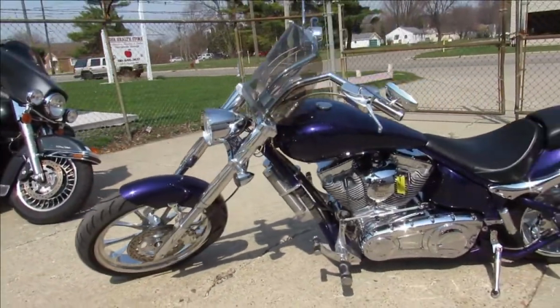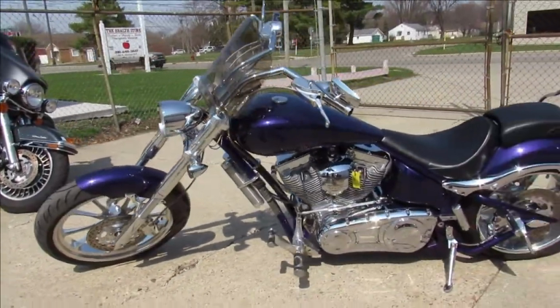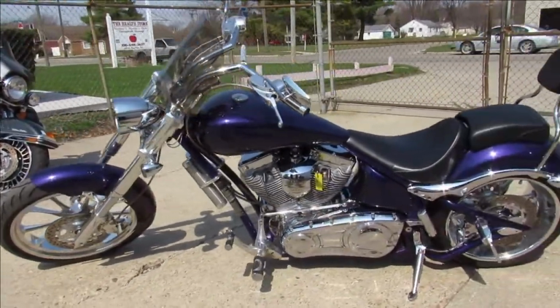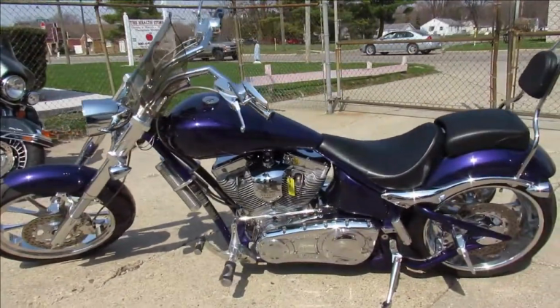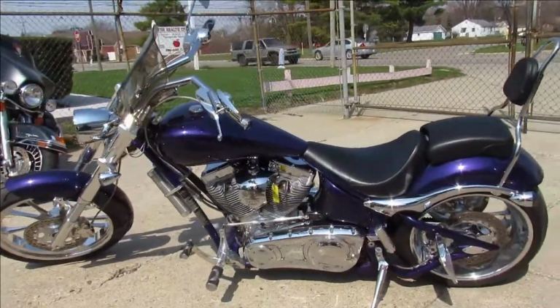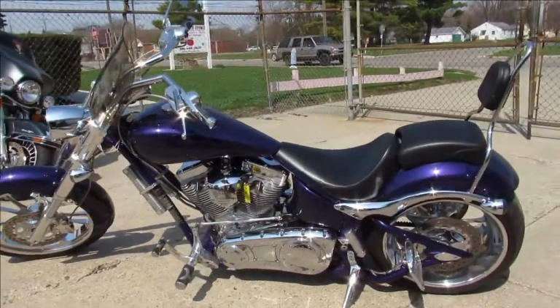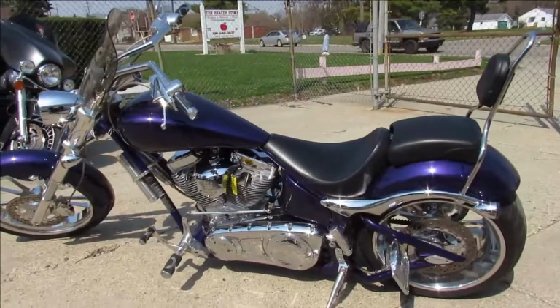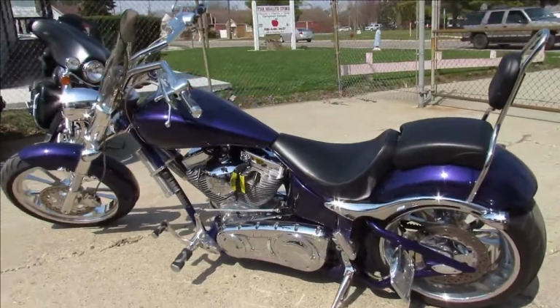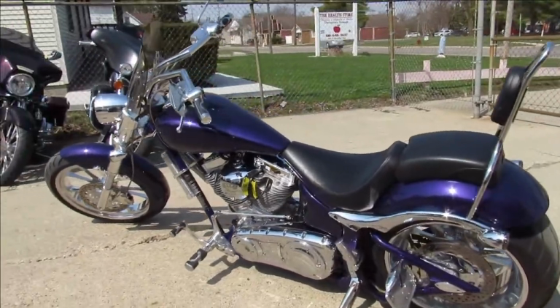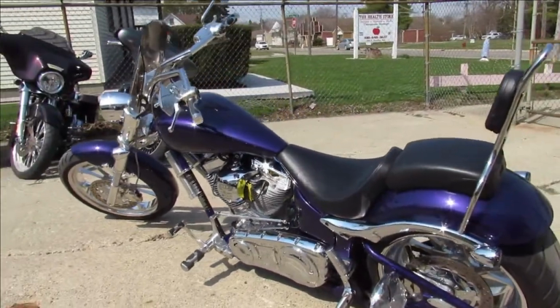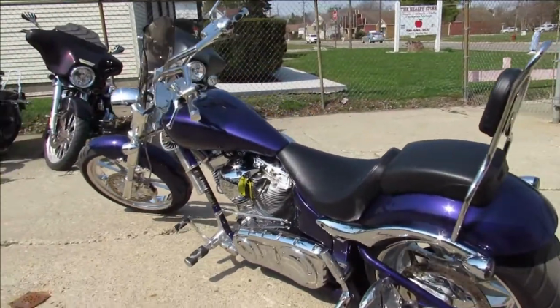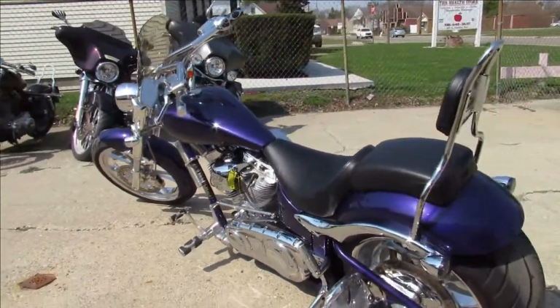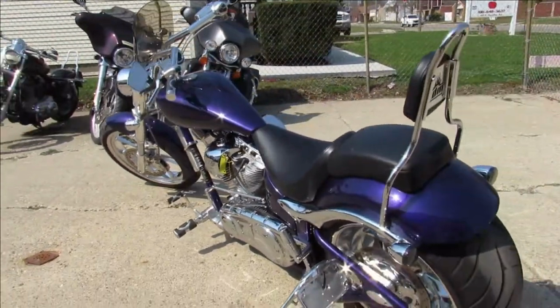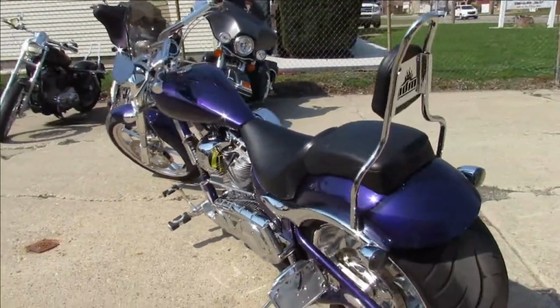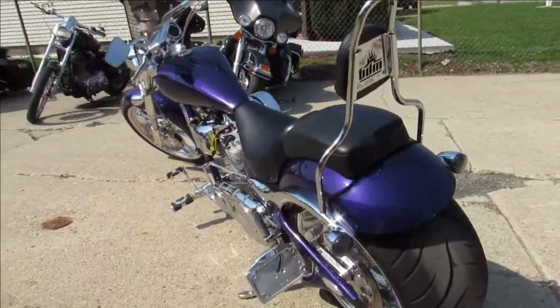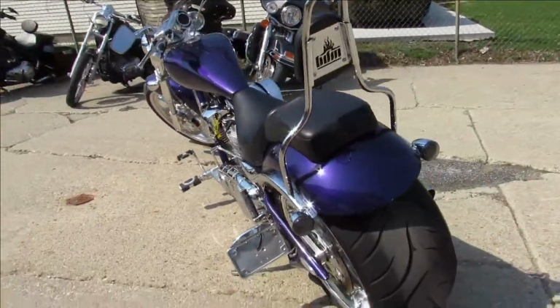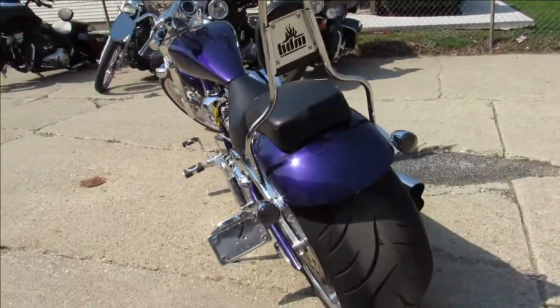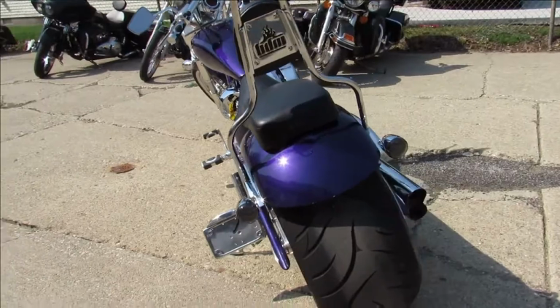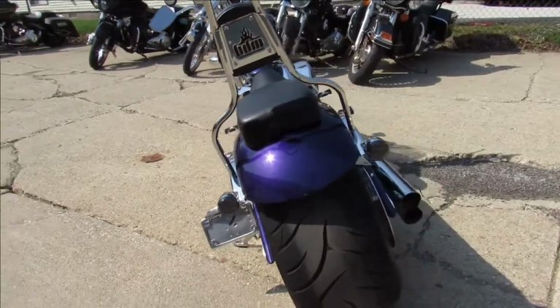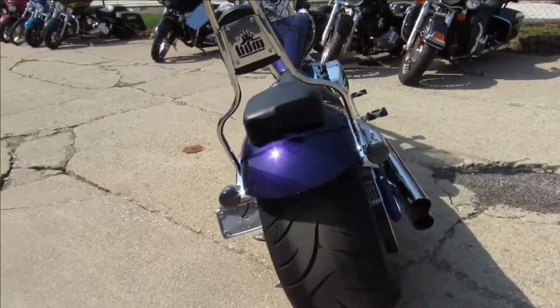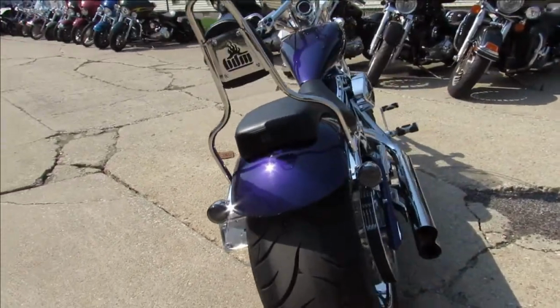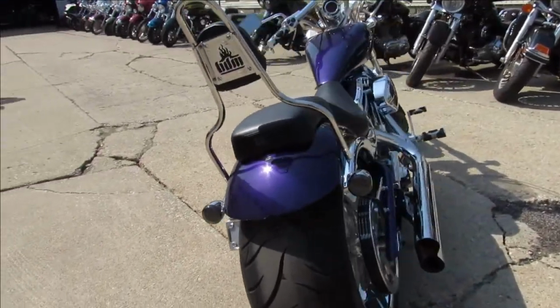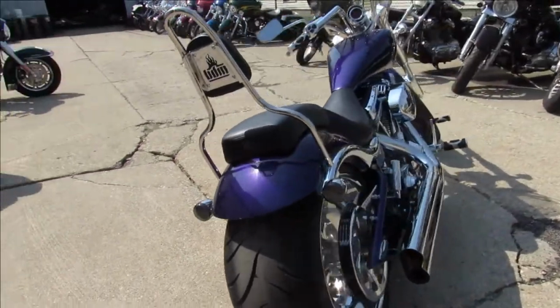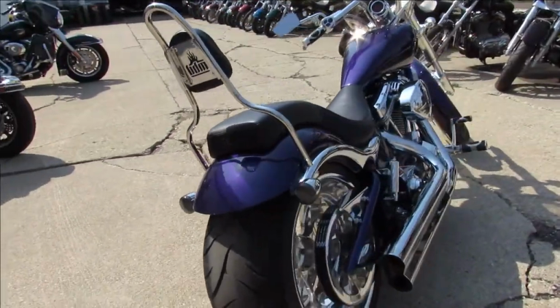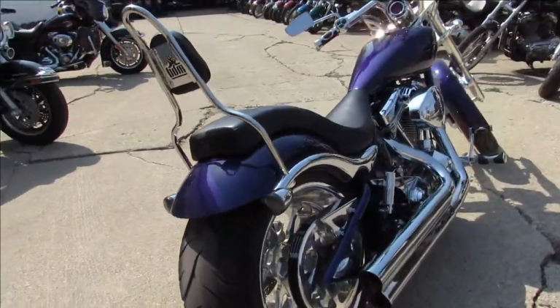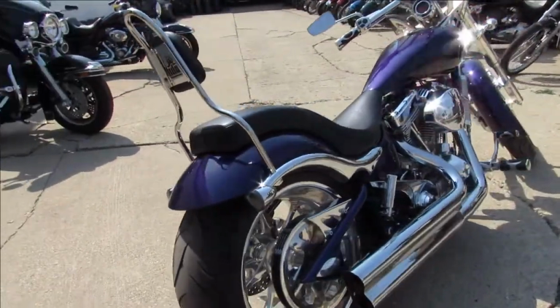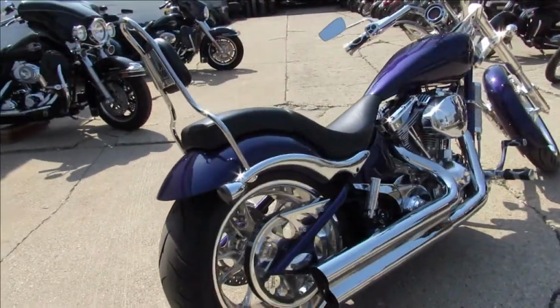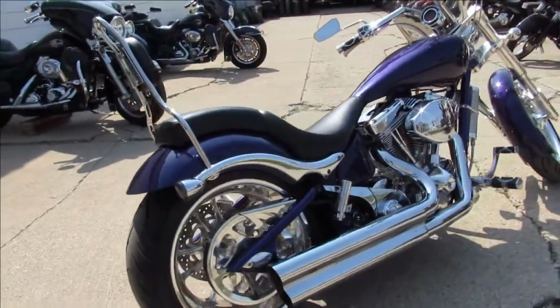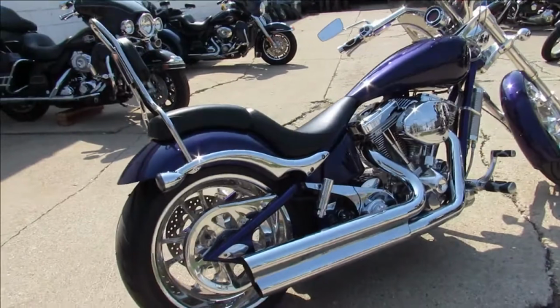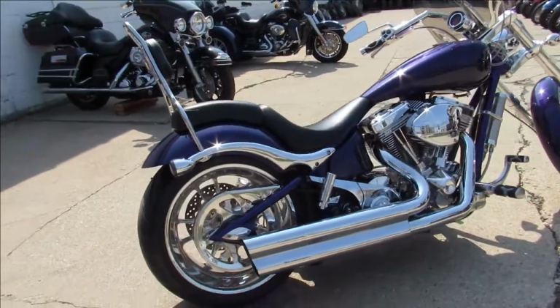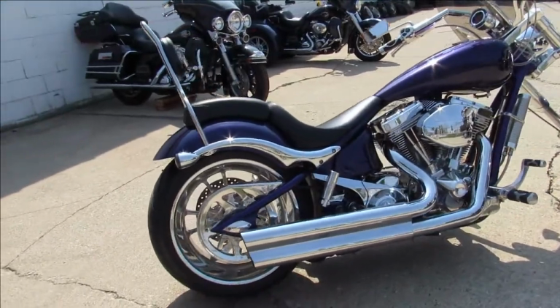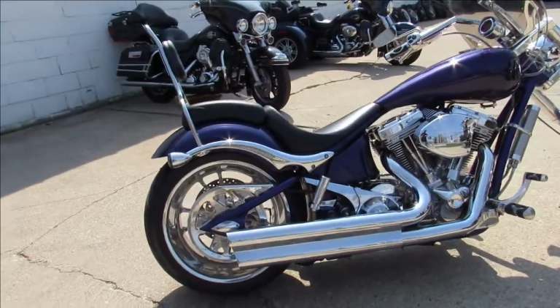They use premium parts. This one's got a 117 inch S&S Super Sidewinder six-speed transmission. It comes in venom purple — great looking bike. It's got the SuperTrapp exhaust, which sounds awesome.